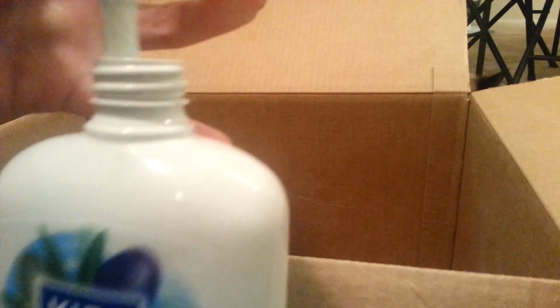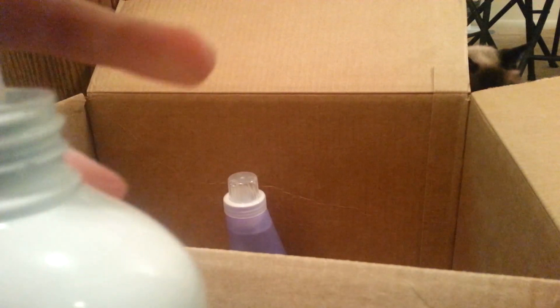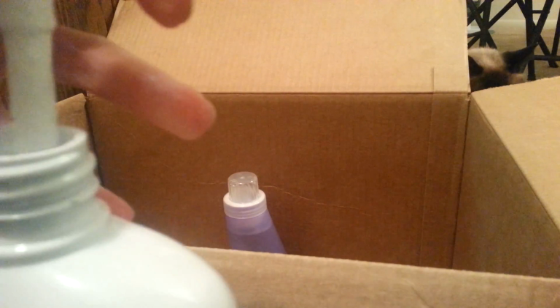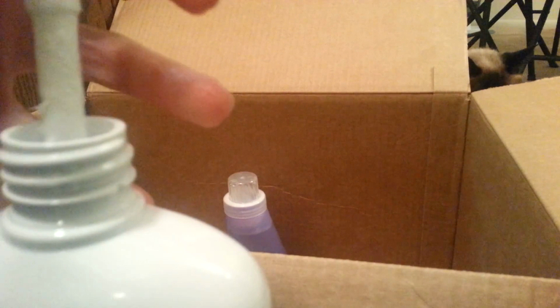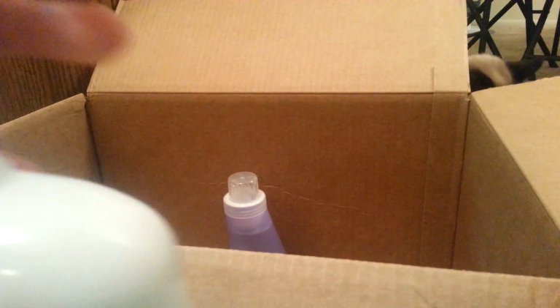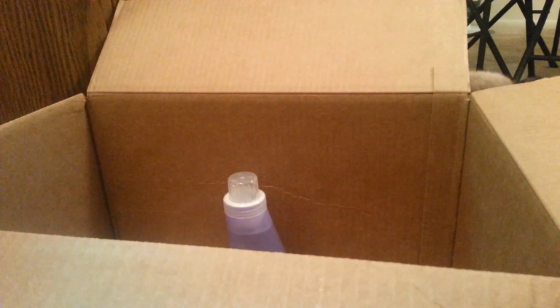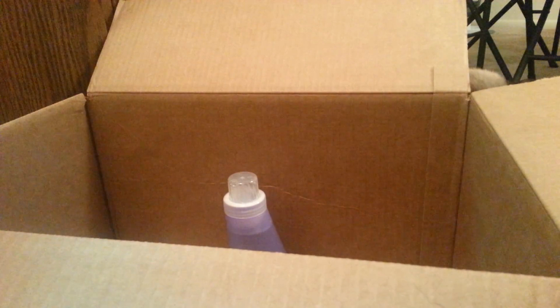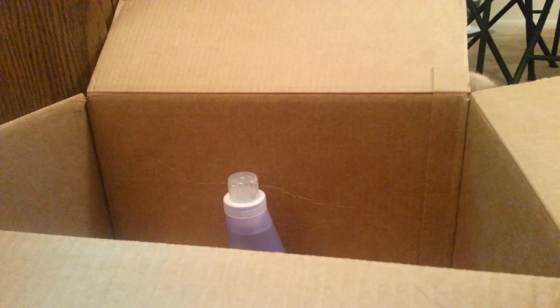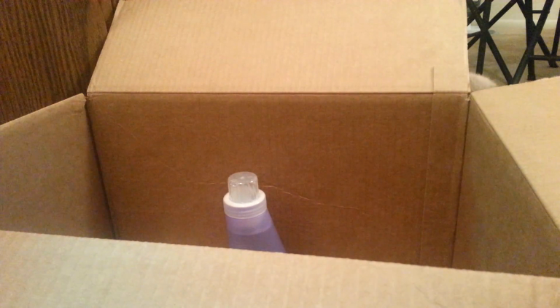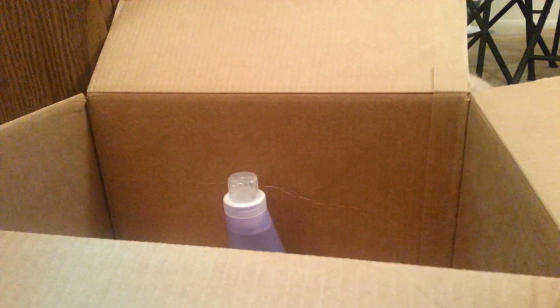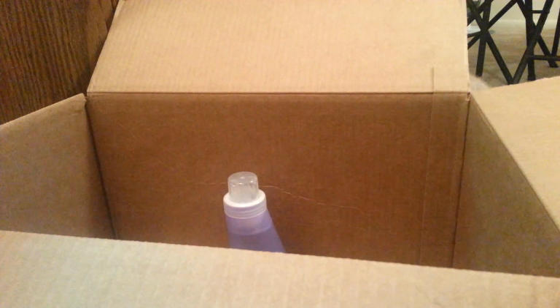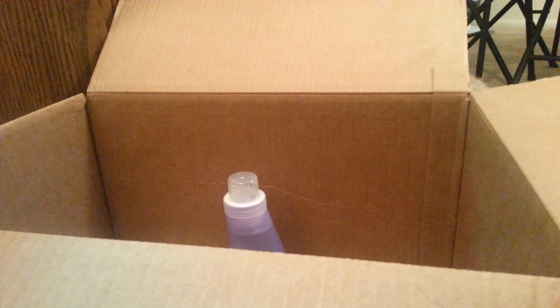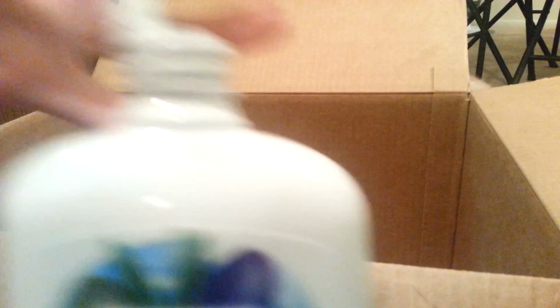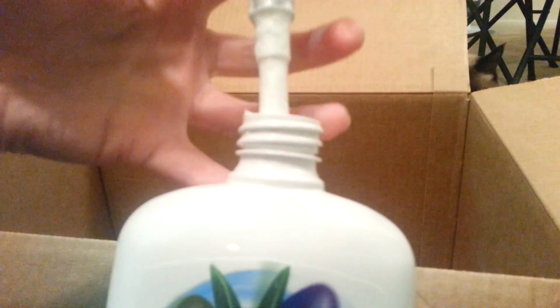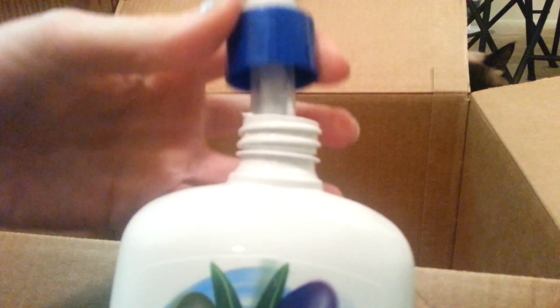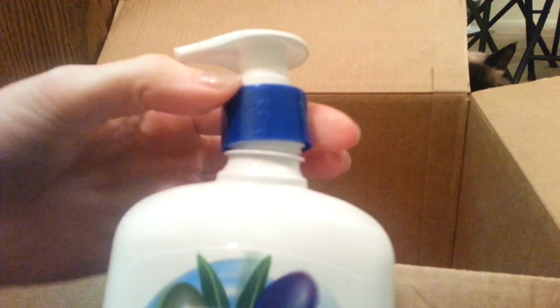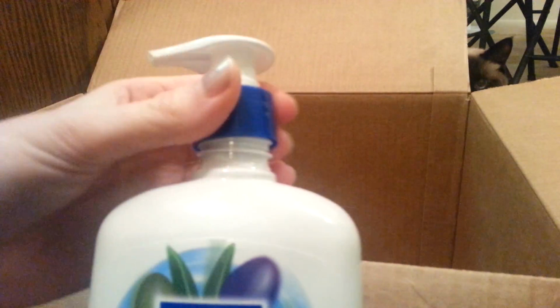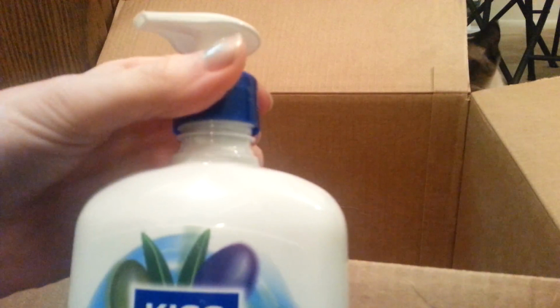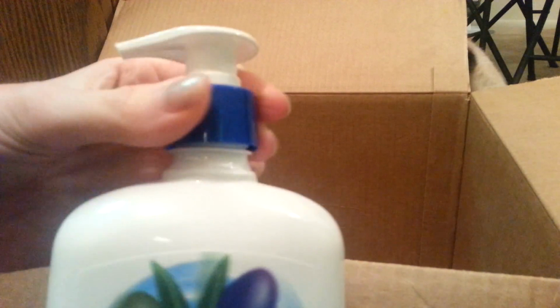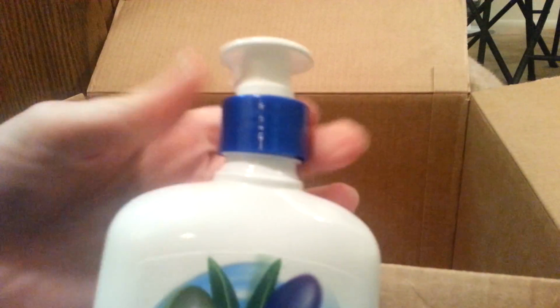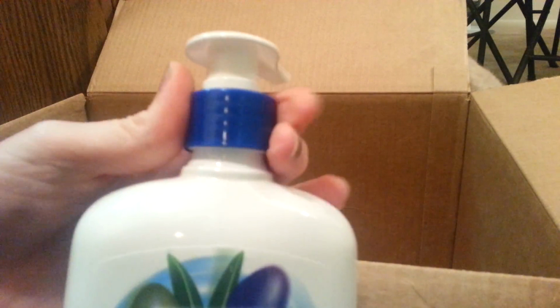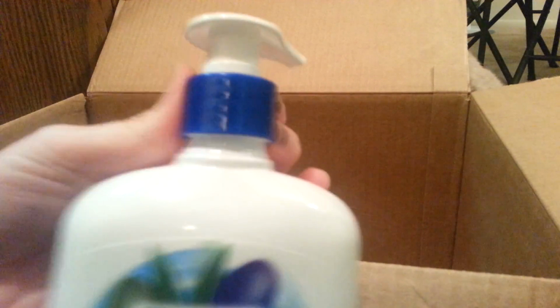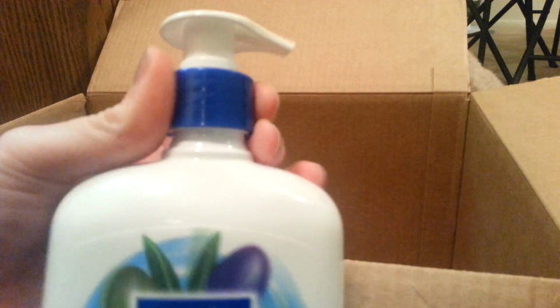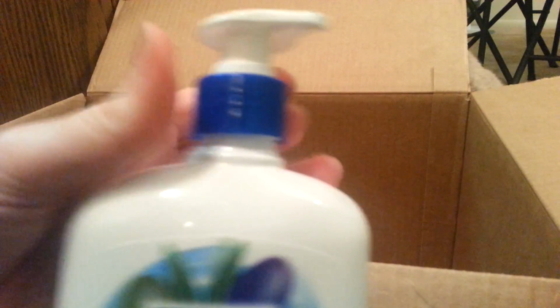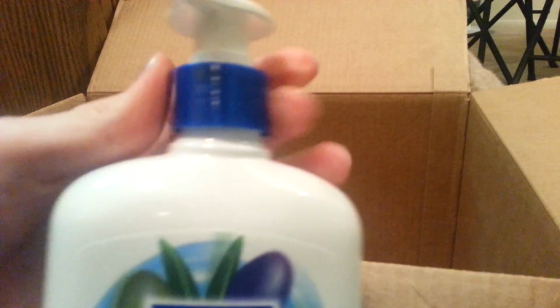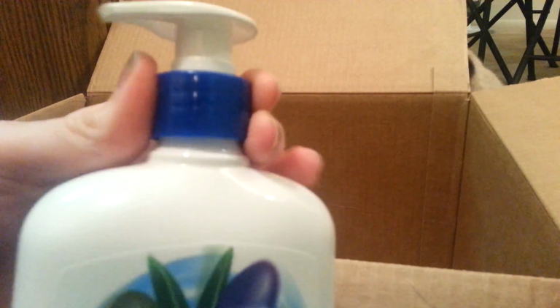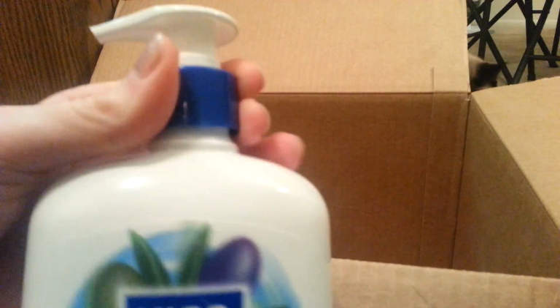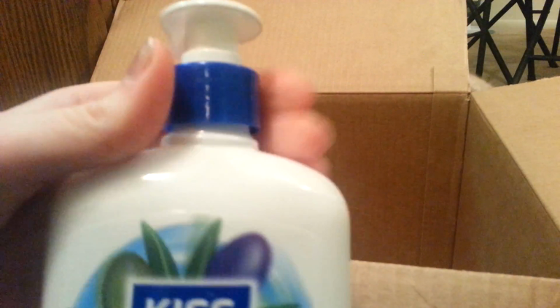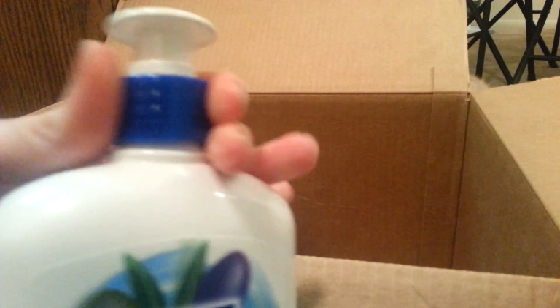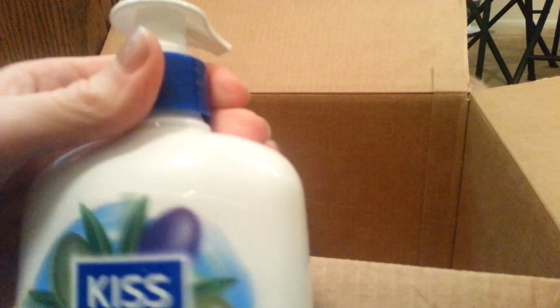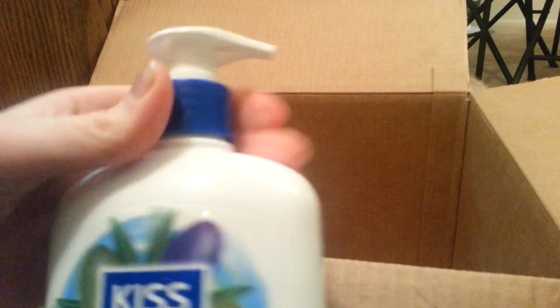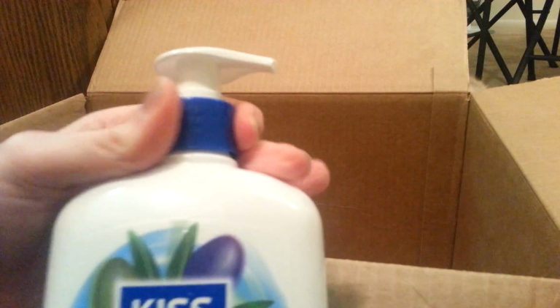Bath and Body Works stuff is so fun, but it just doesn't work out for me. It doesn't really smell like much. Yeah, bath and body works stuff is great but it just doesn't work out for me.